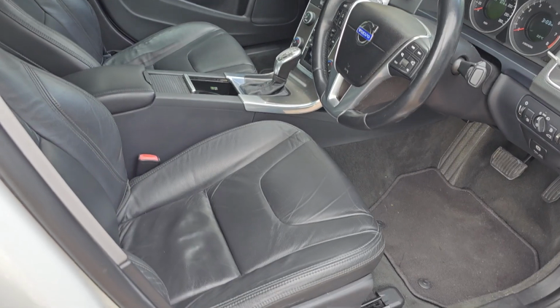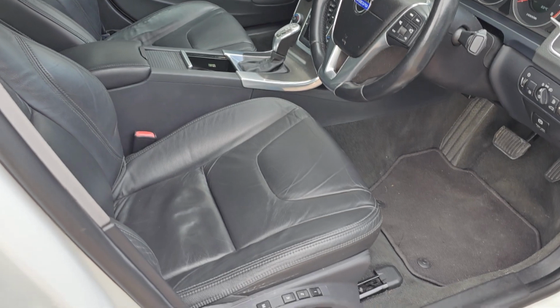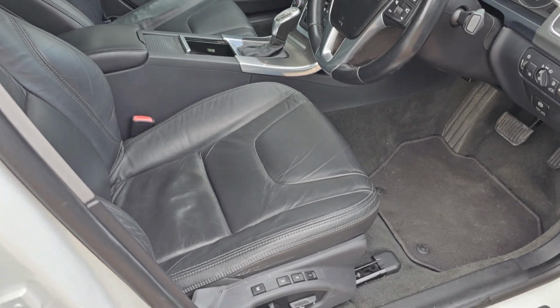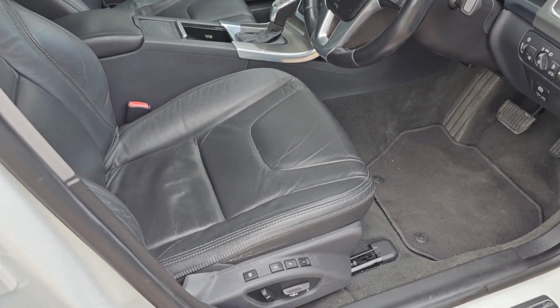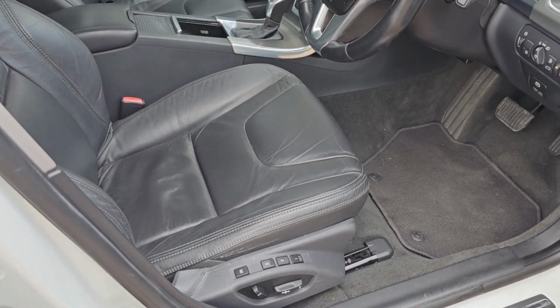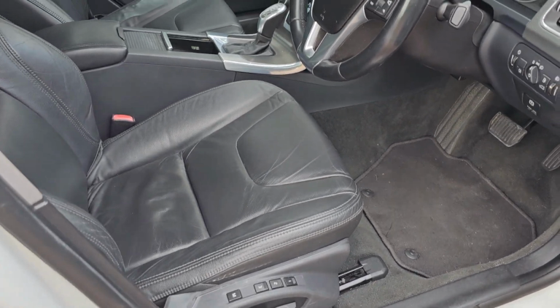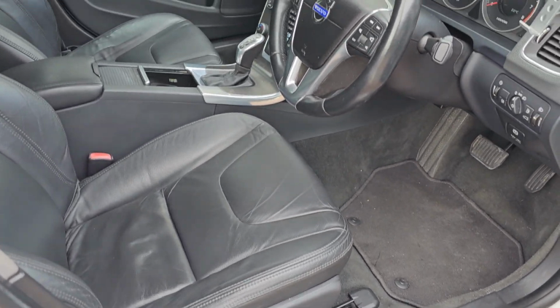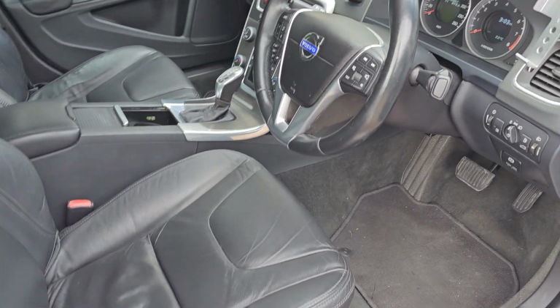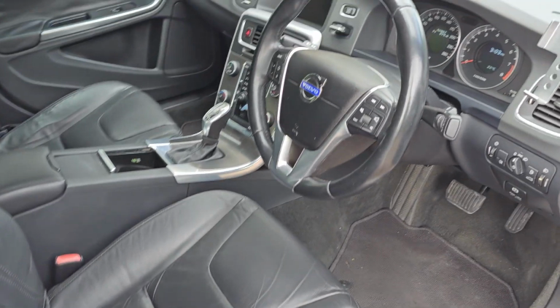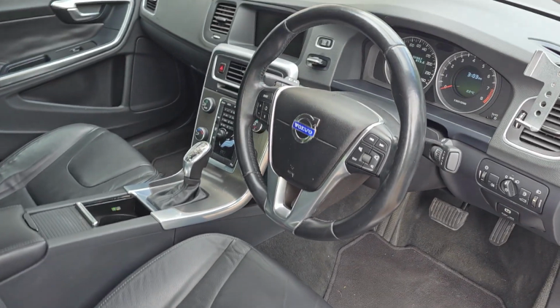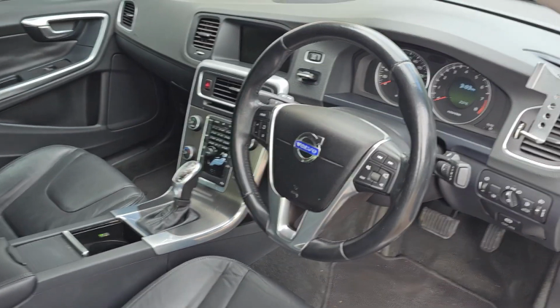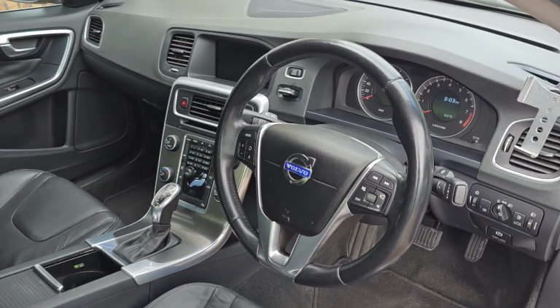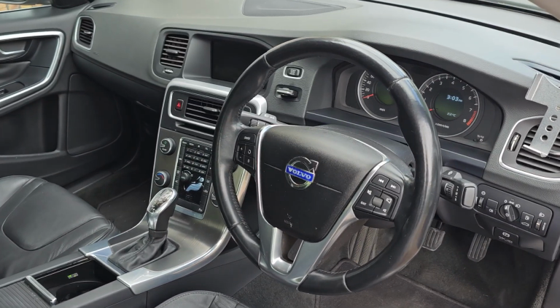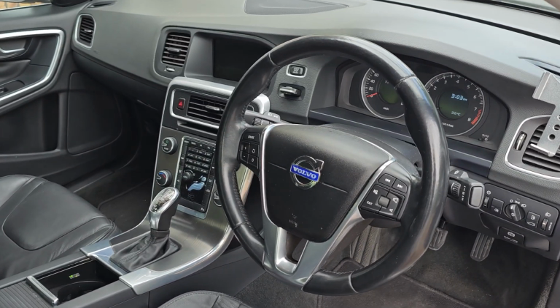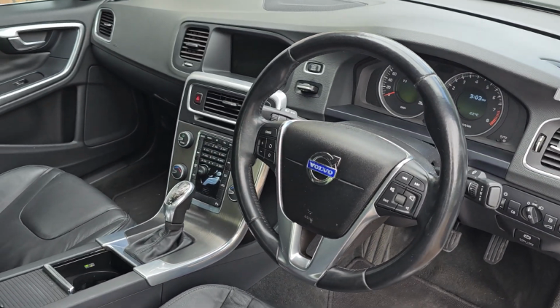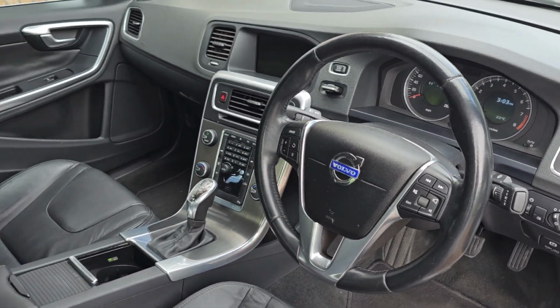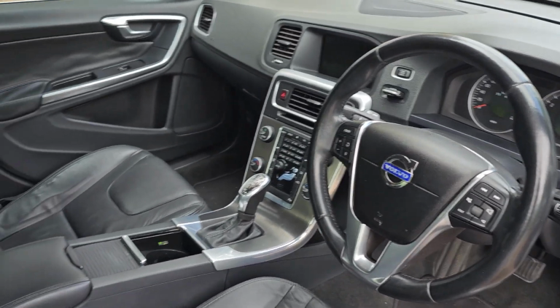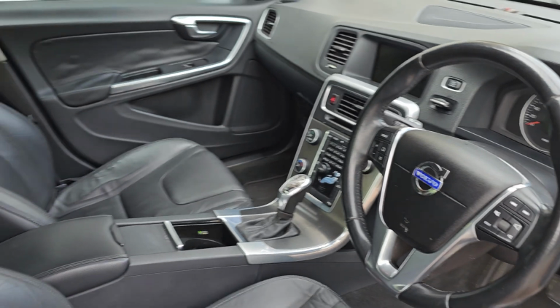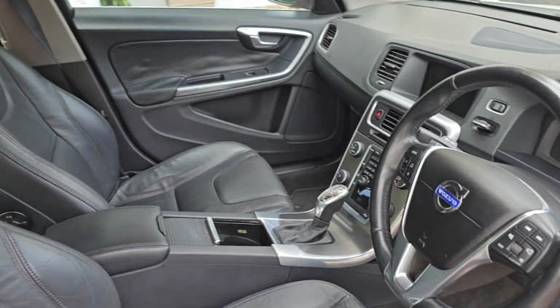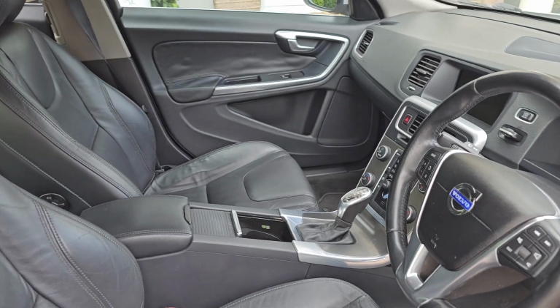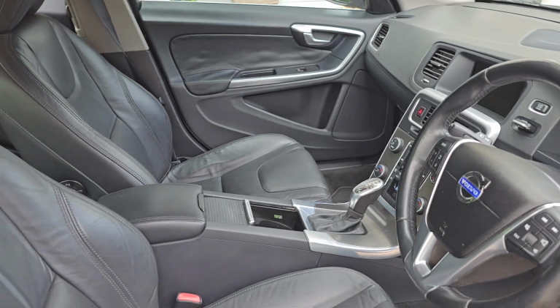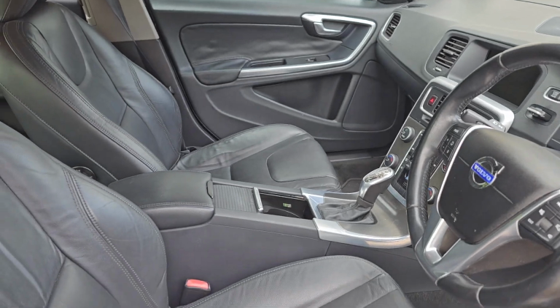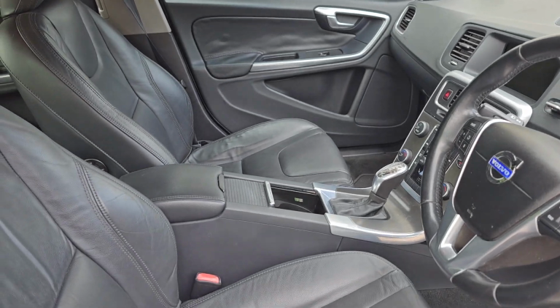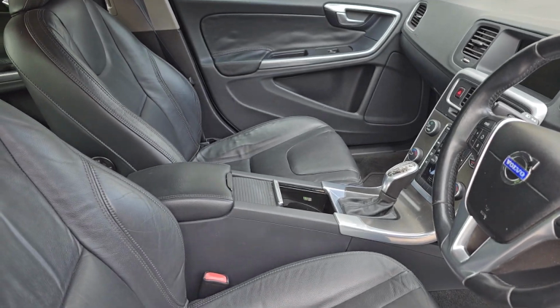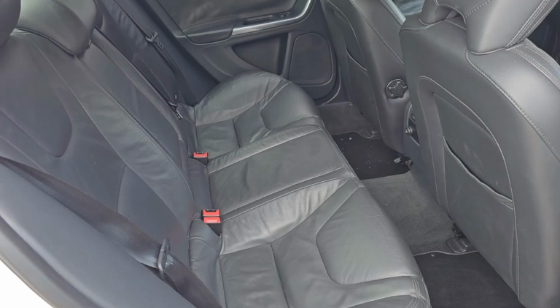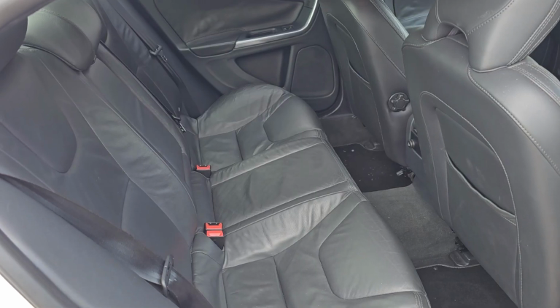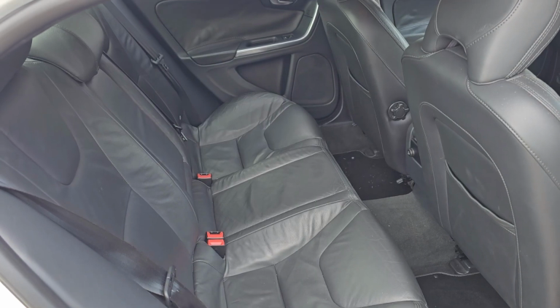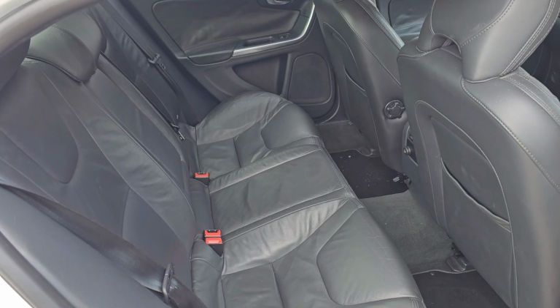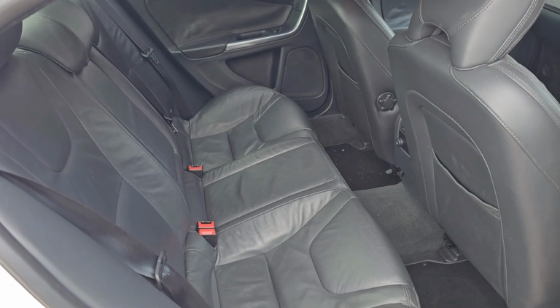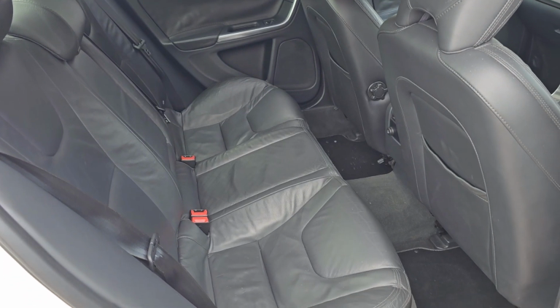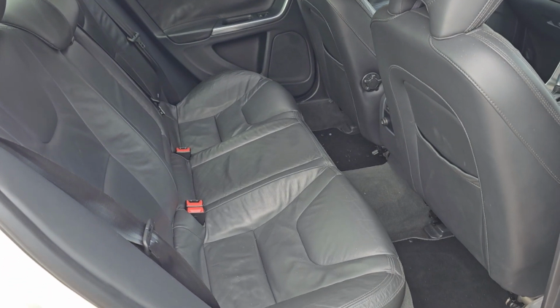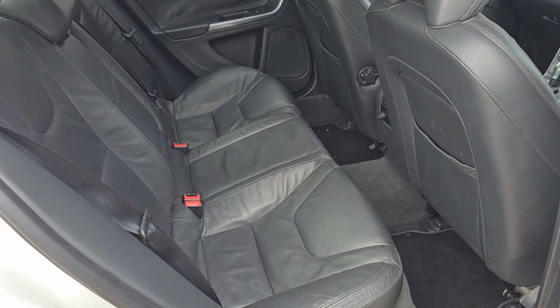Inside: the full lever, memory seats, multi-function steering wheel. Must be comfortable with seating here.